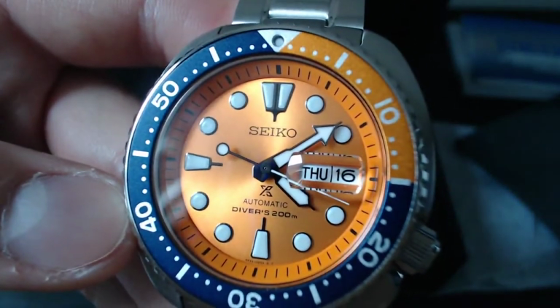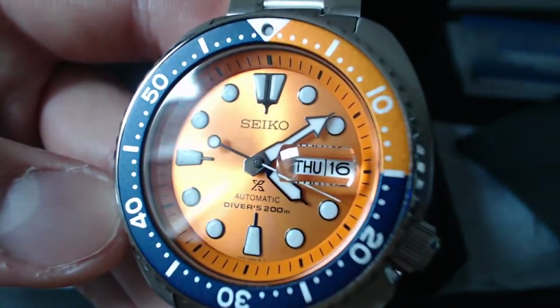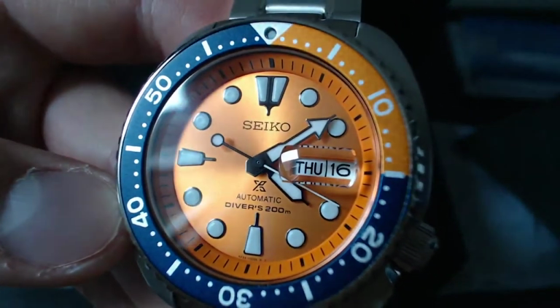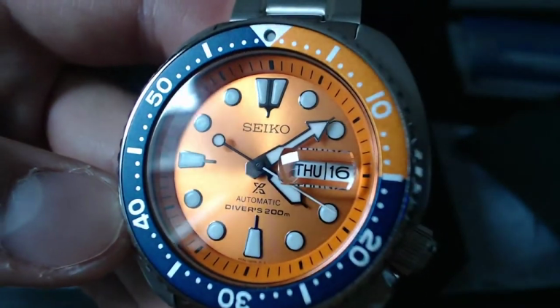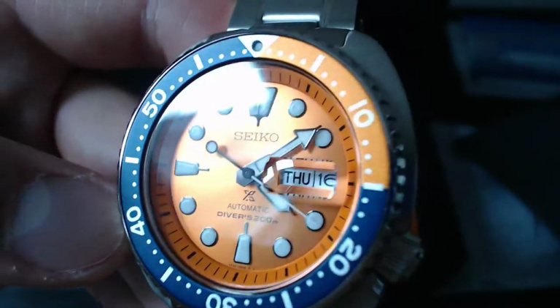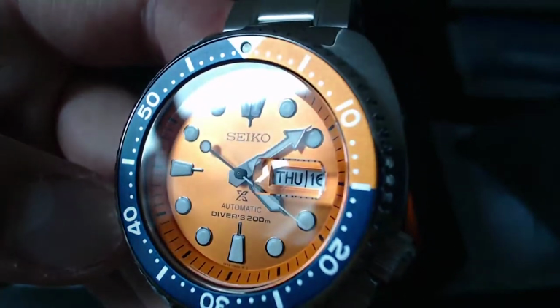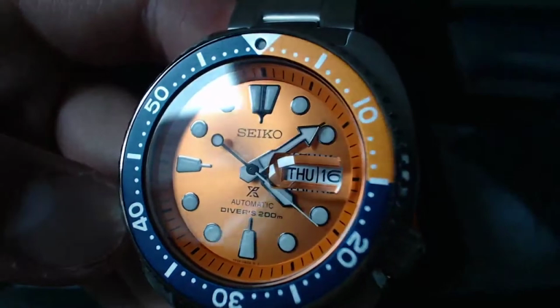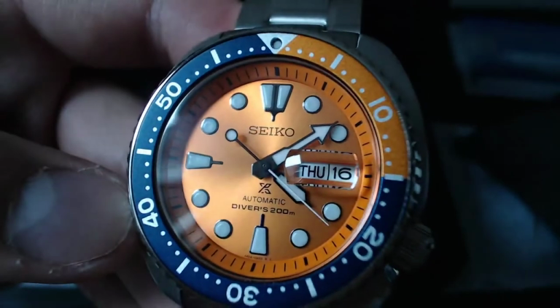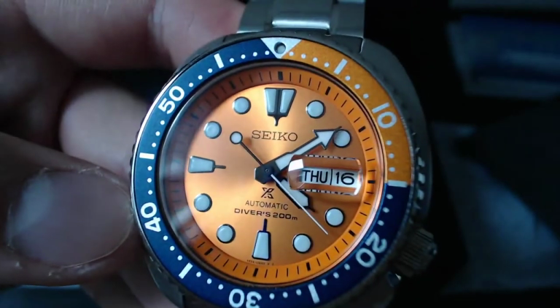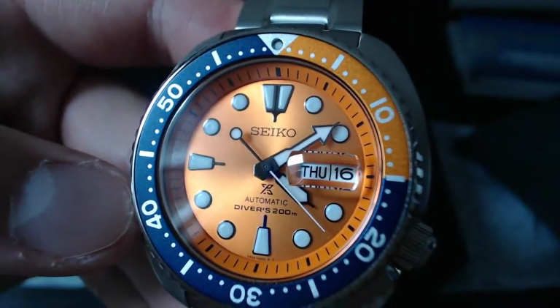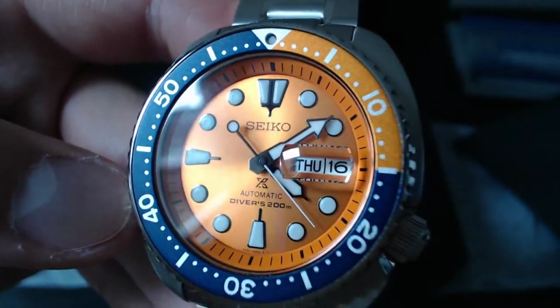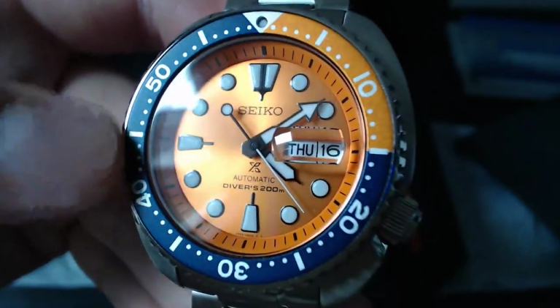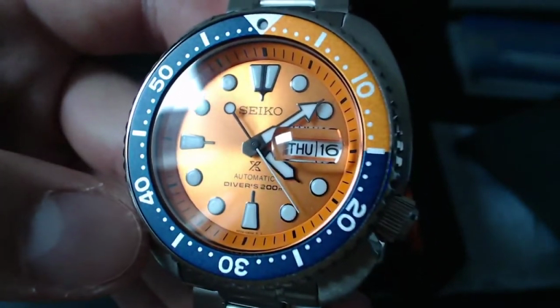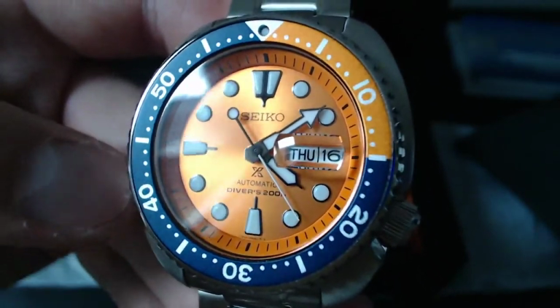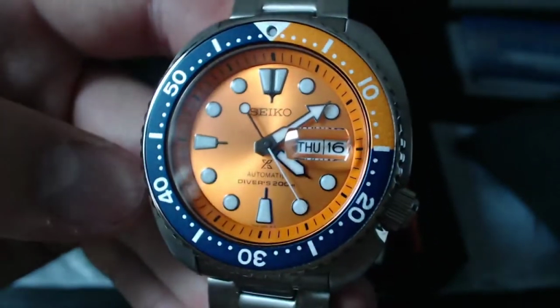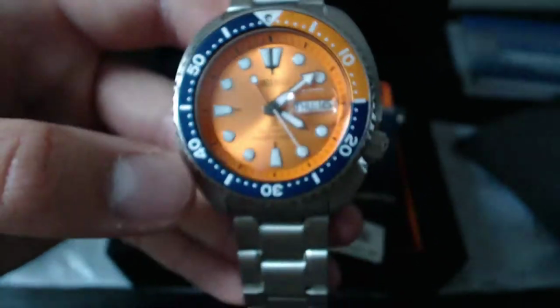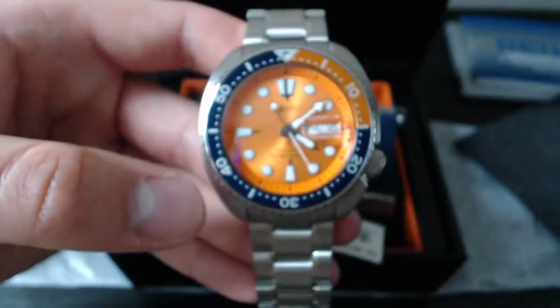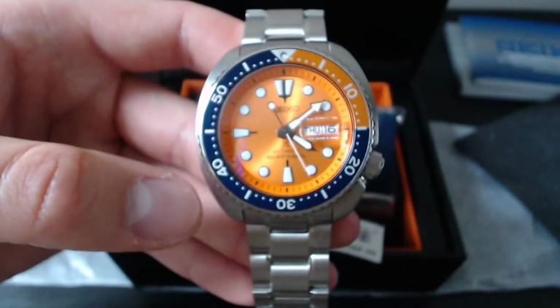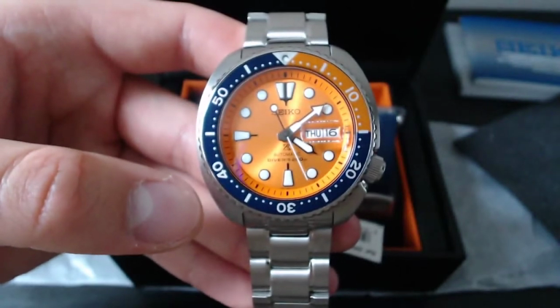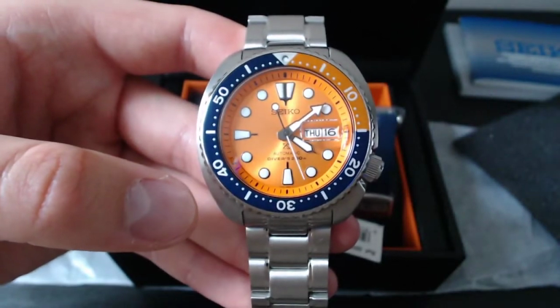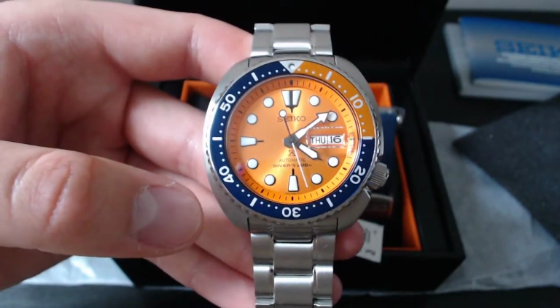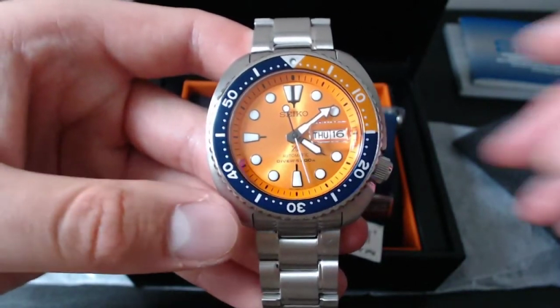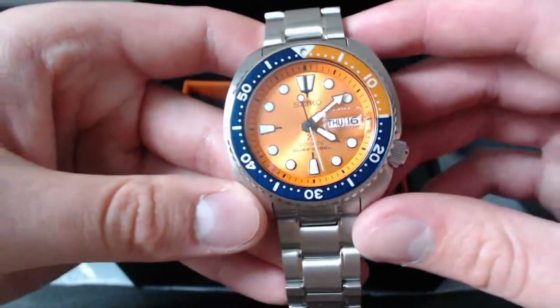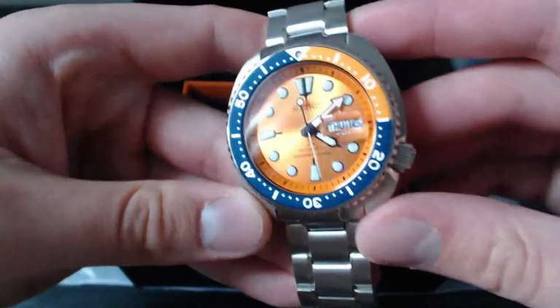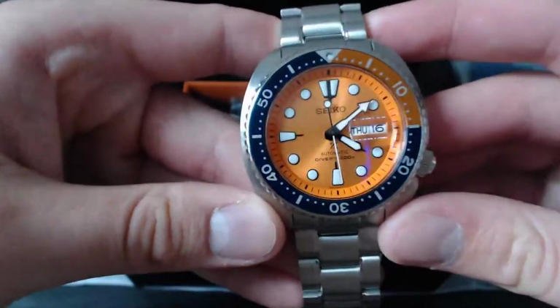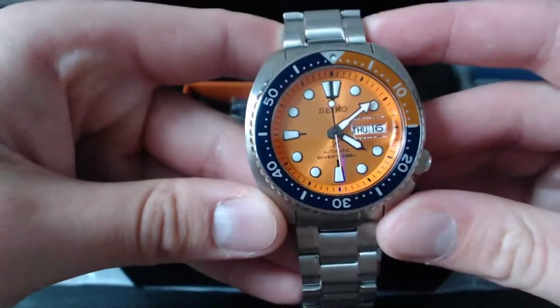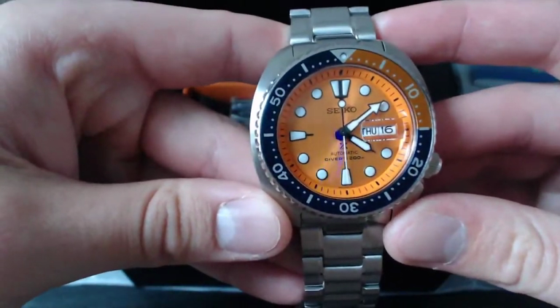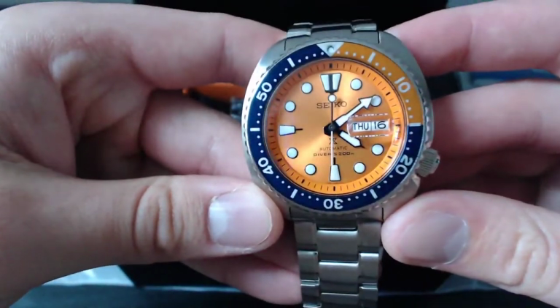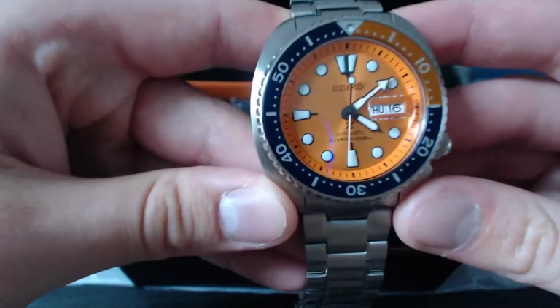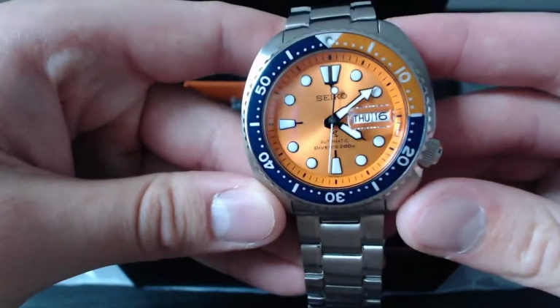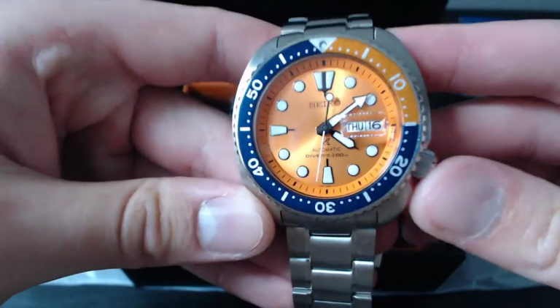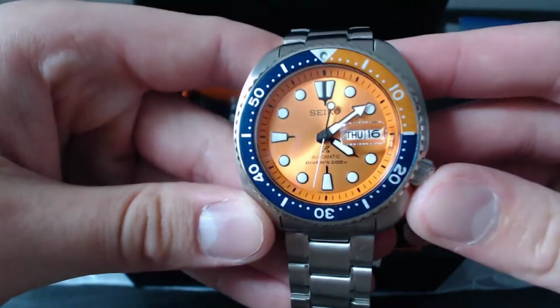You've got that 70s design with the Turtle case and the styling, and then just absolutely wacky with a bright orange dial — which up close has just a beautiful finish. You've got the blue on the bezel as well, so again a combination you wouldn't usually consider to work, but it's awesome. It's very polarizing, which is why I like it even more.